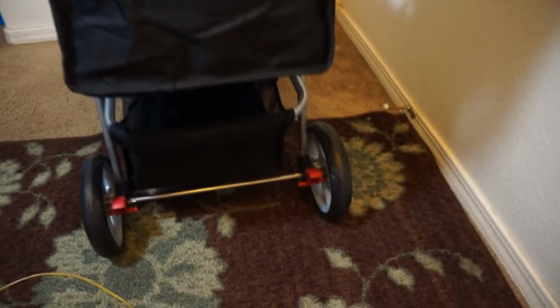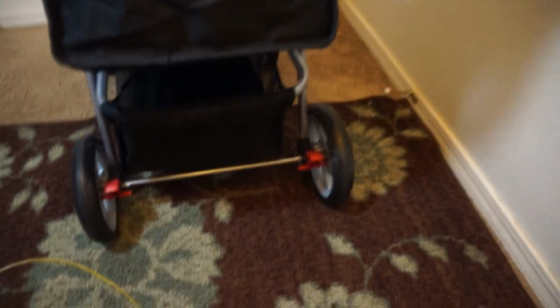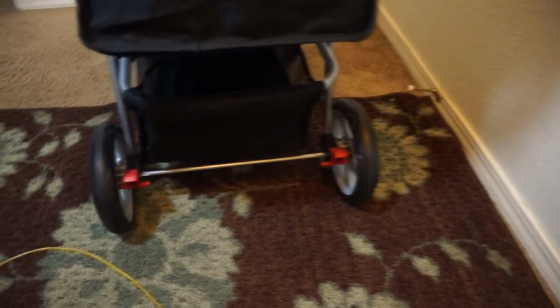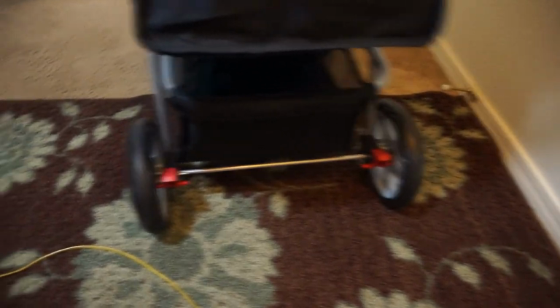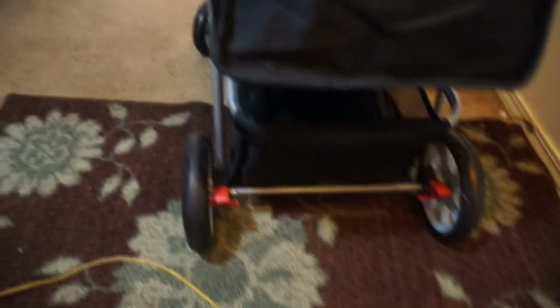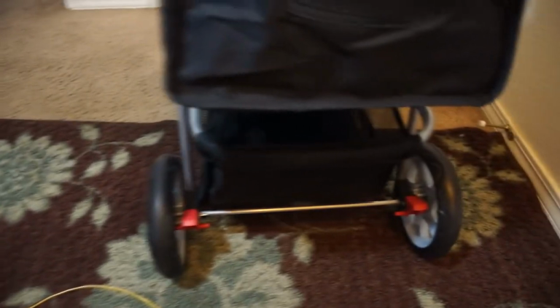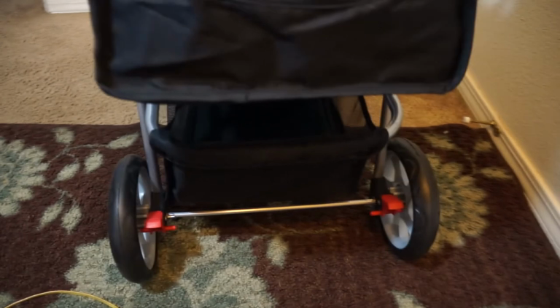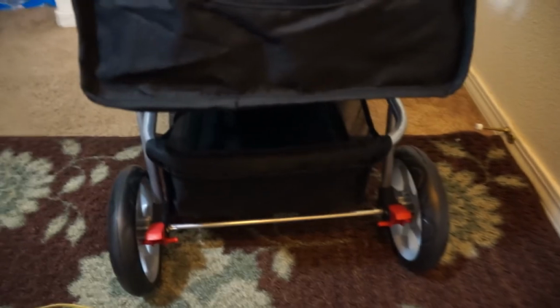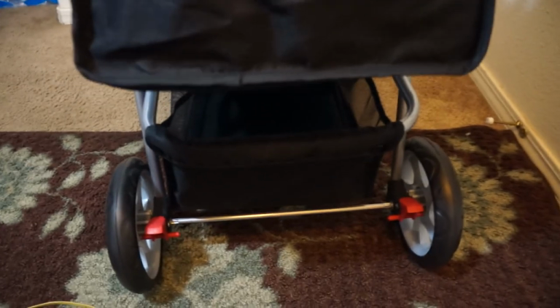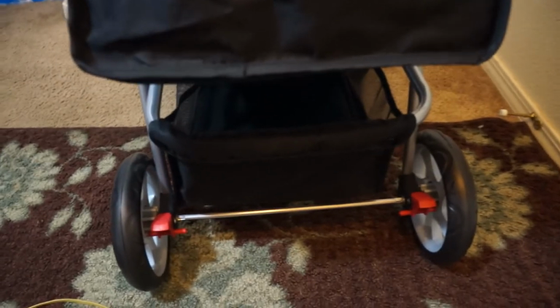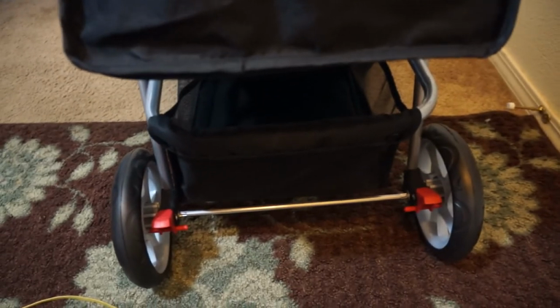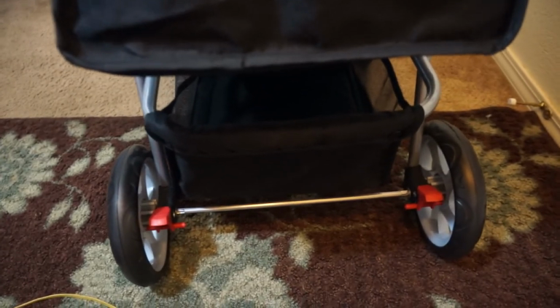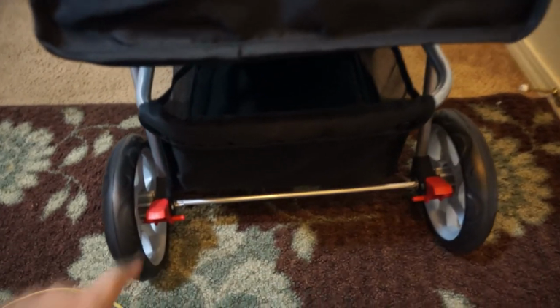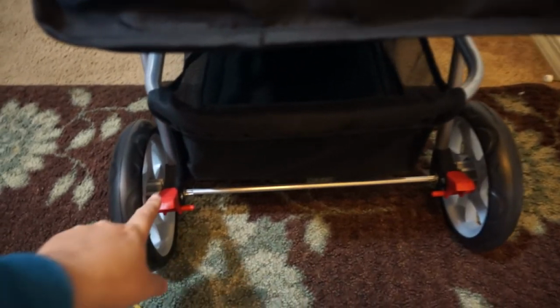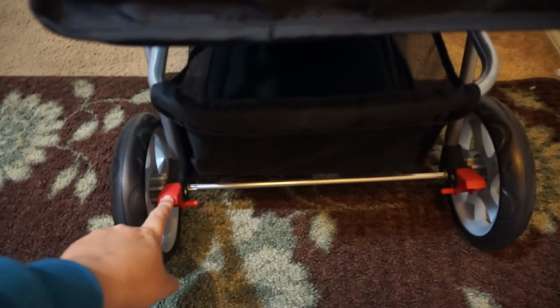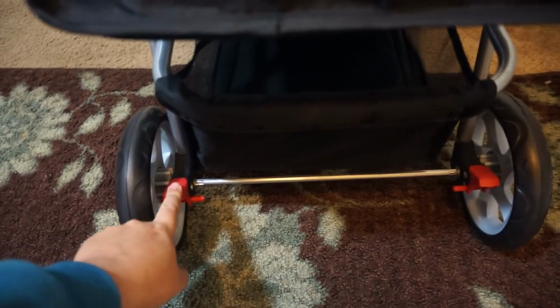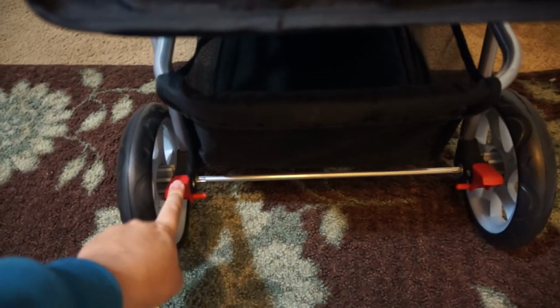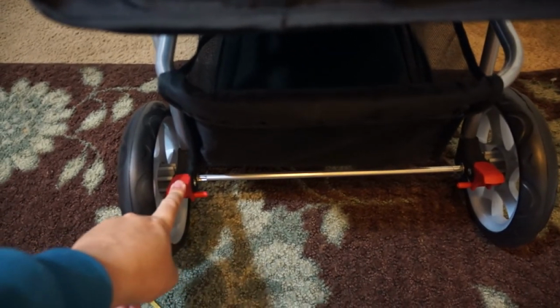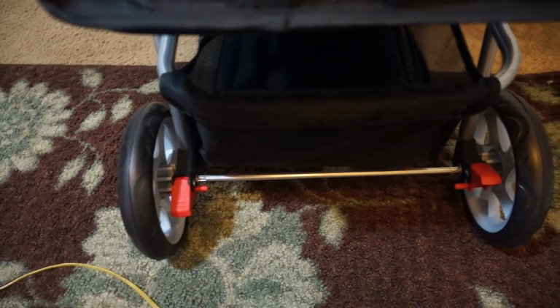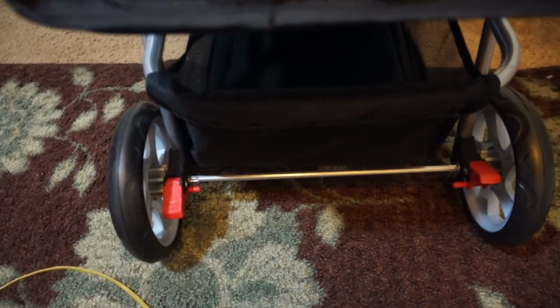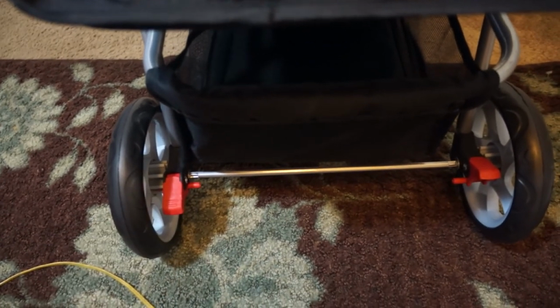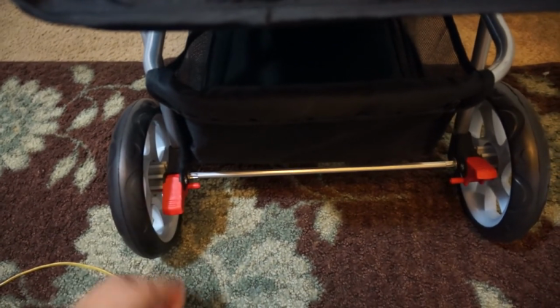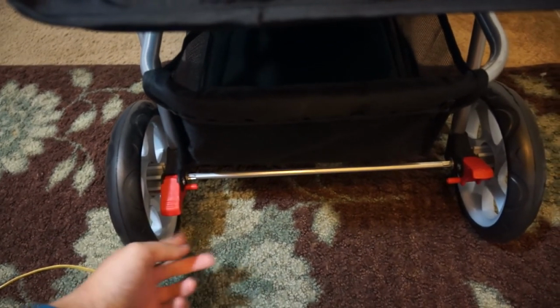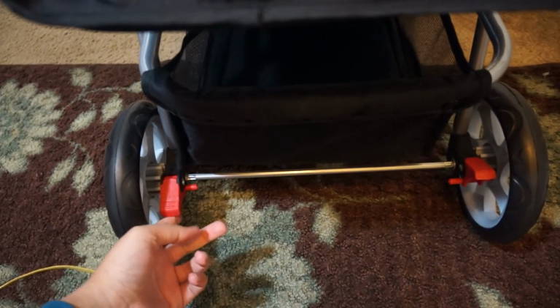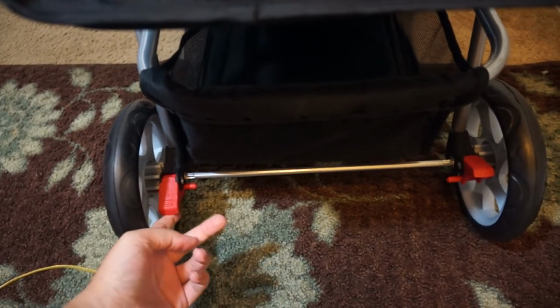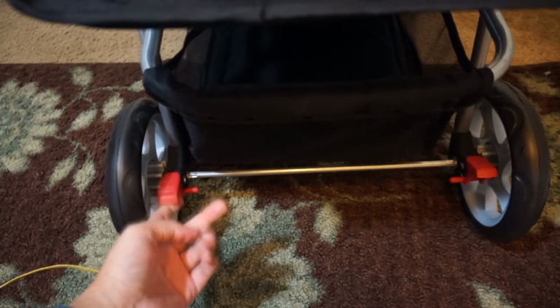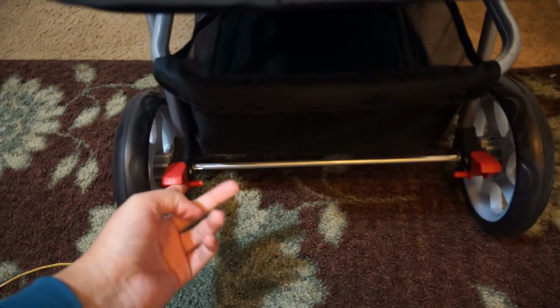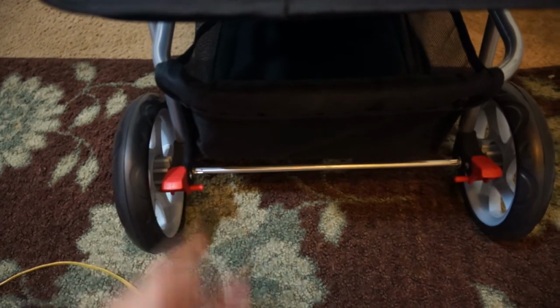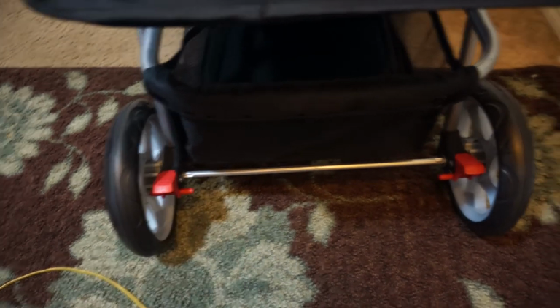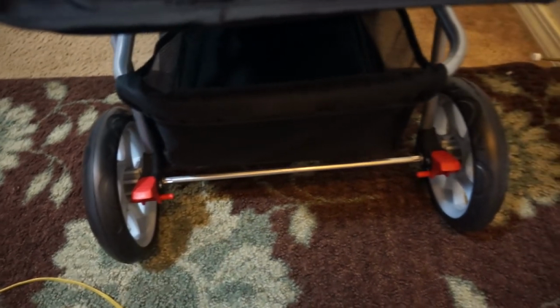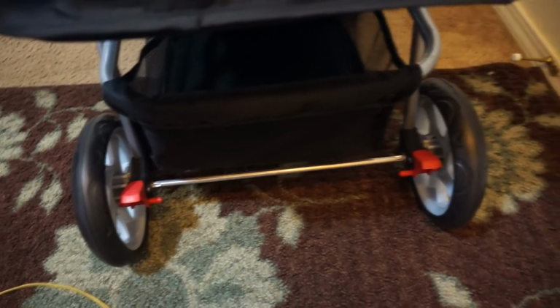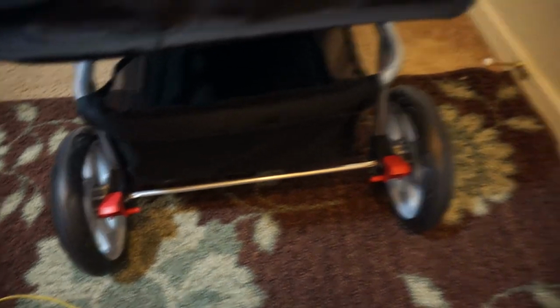Down at the bottom, you see rear security brakes just like in baby strollers. You push down to lock up the wheel, press up to release it.